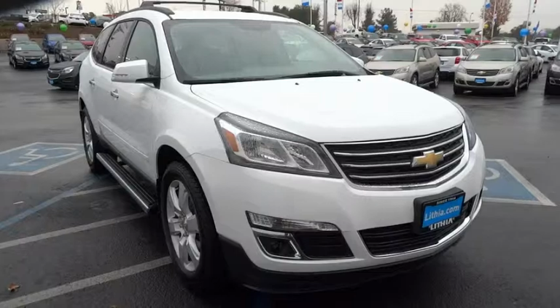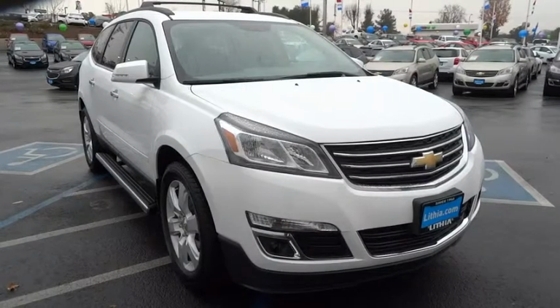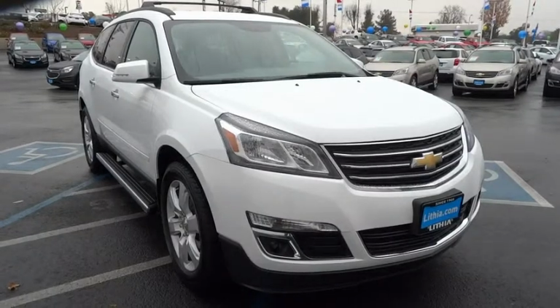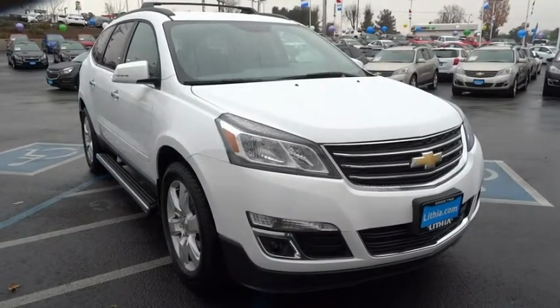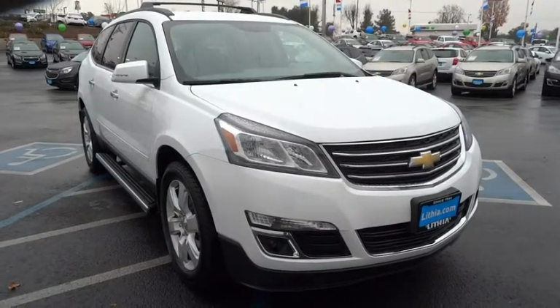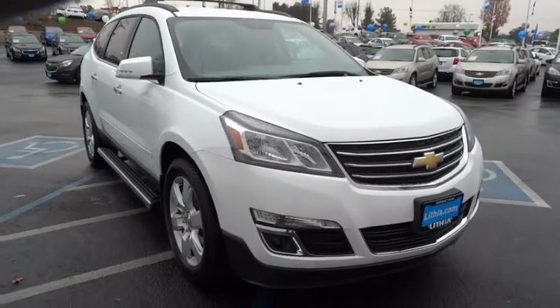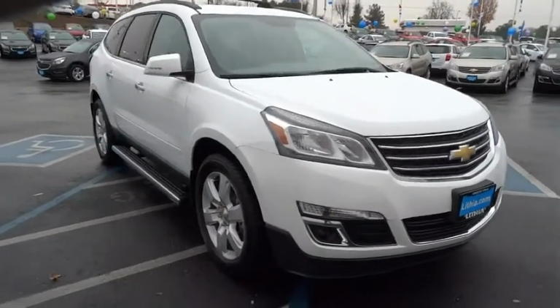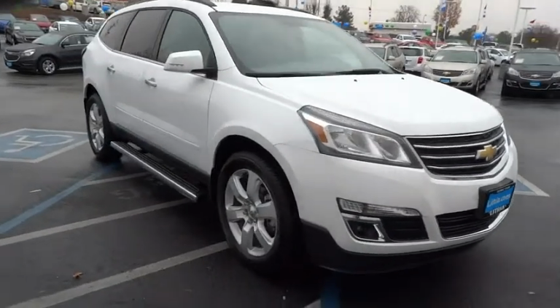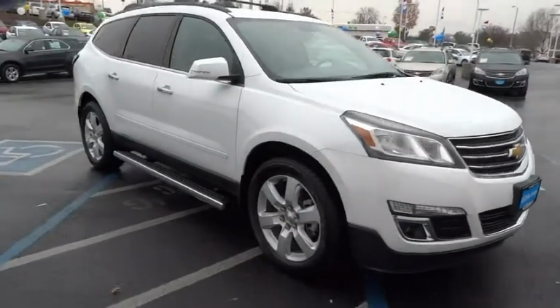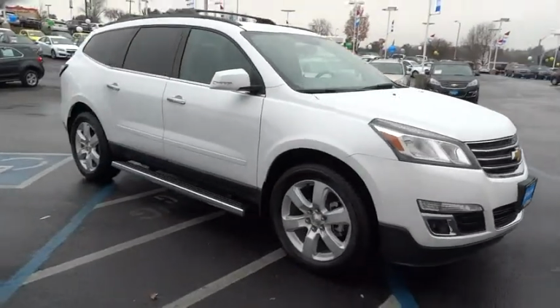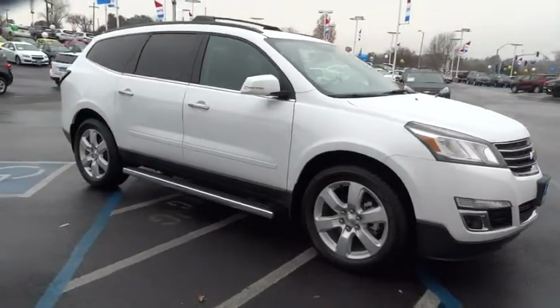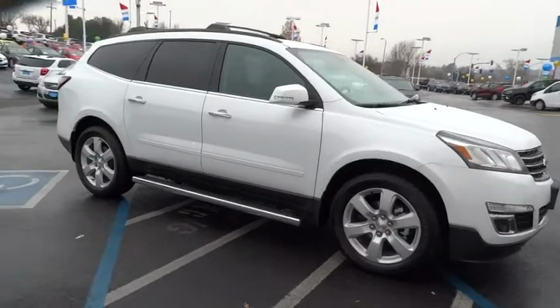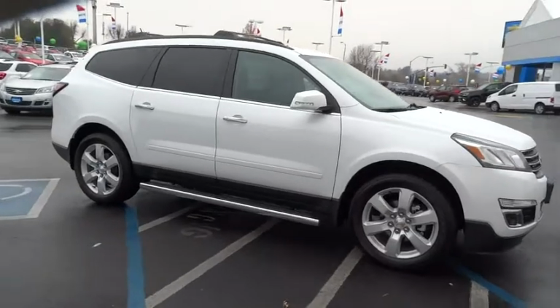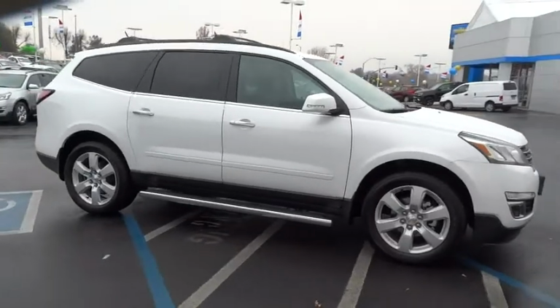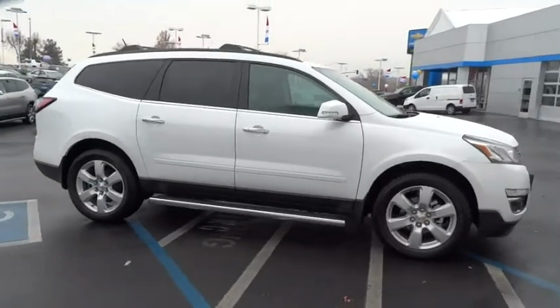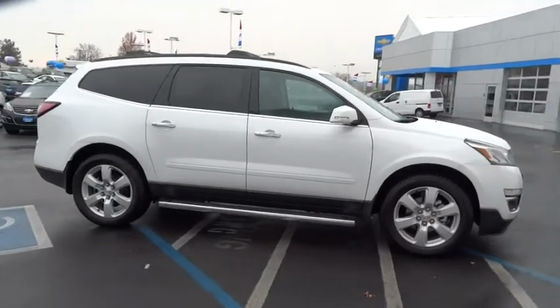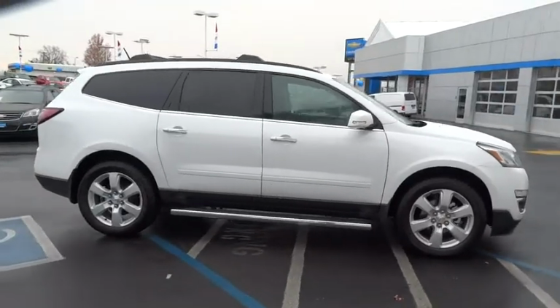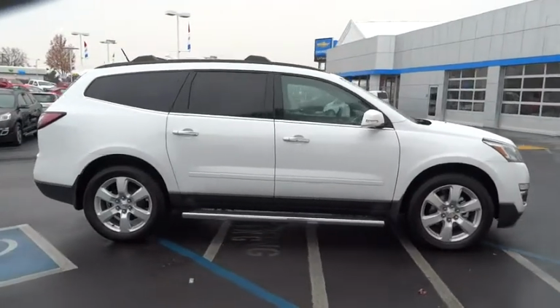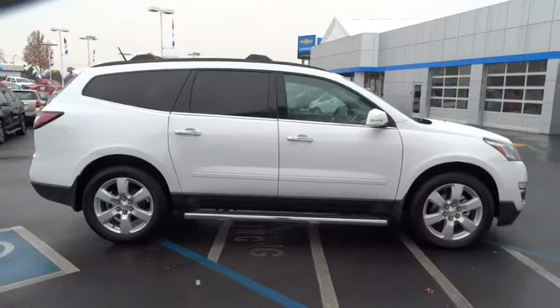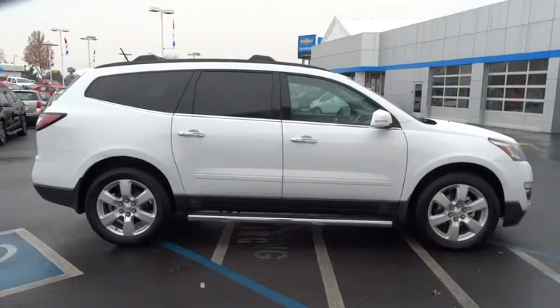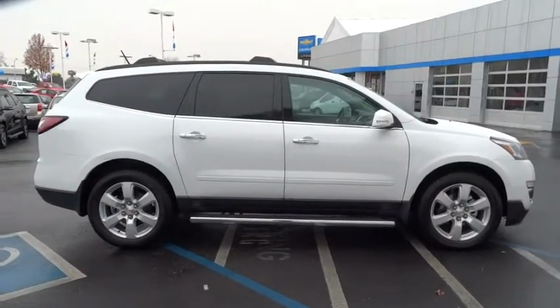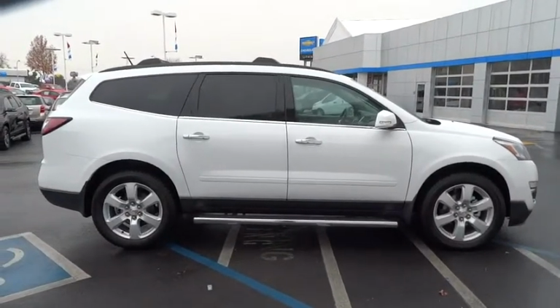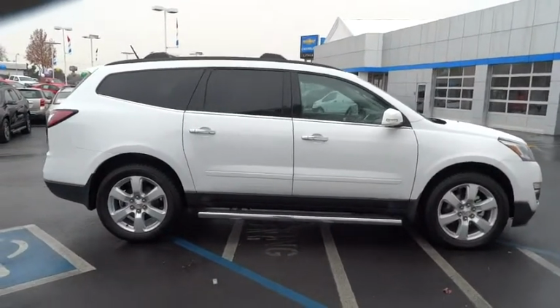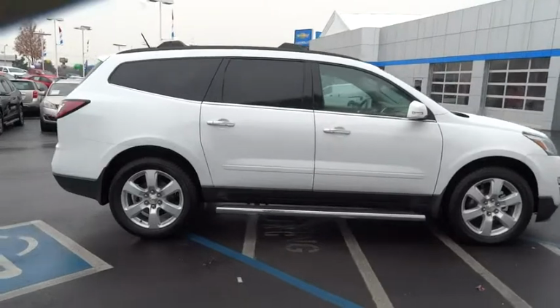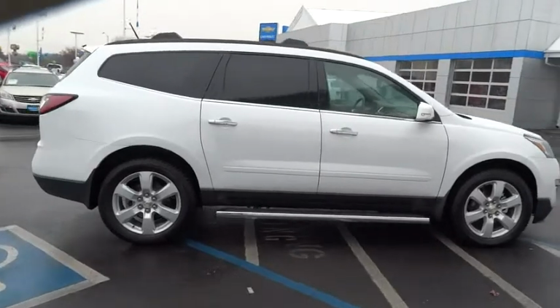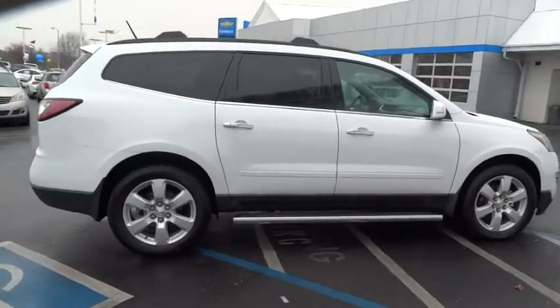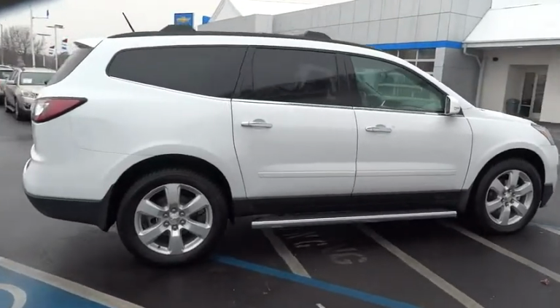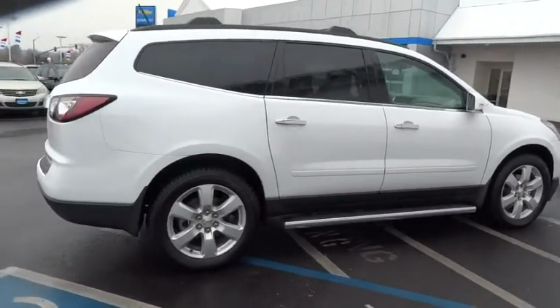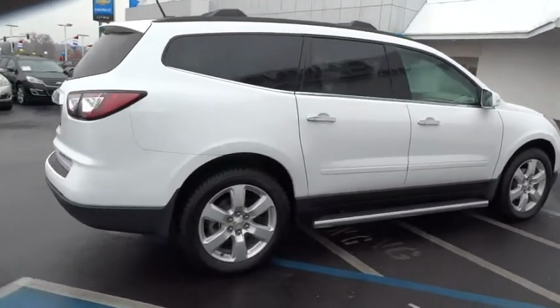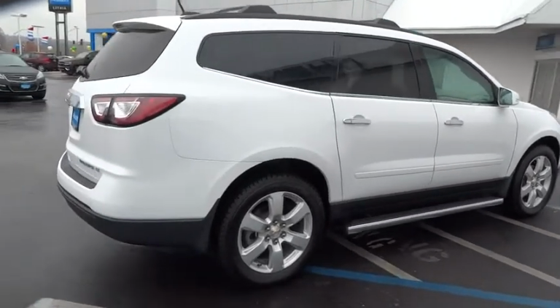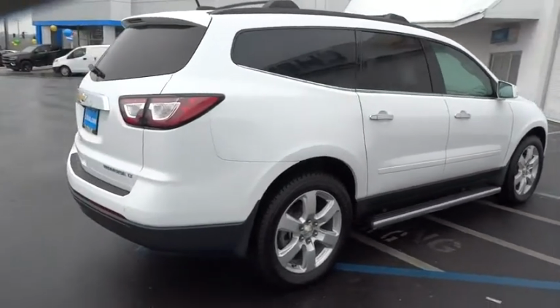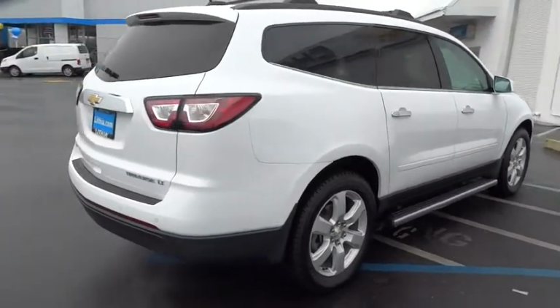The 2016 Chevy Traverse is more stylish than minivans and far more fuel and space efficient than truck-based SUVs. Crossovers like the Traverse are excellent family vehicles. Here are some of this vehicle's great options.